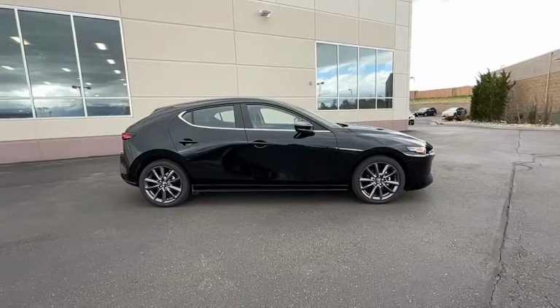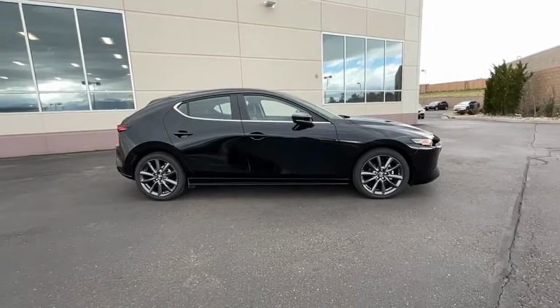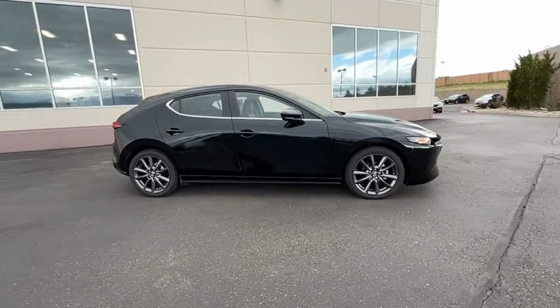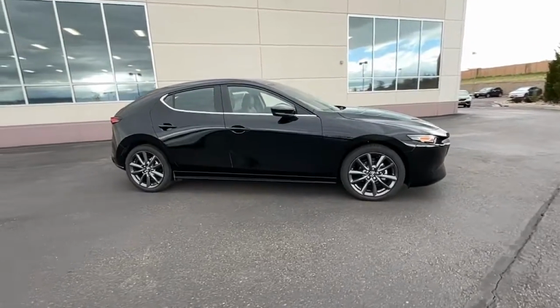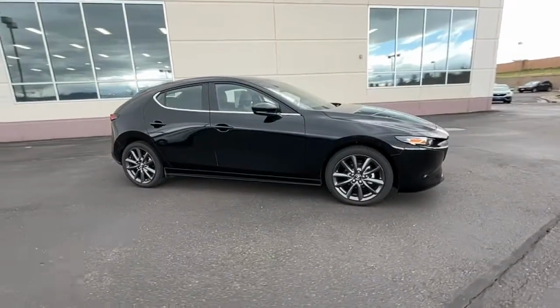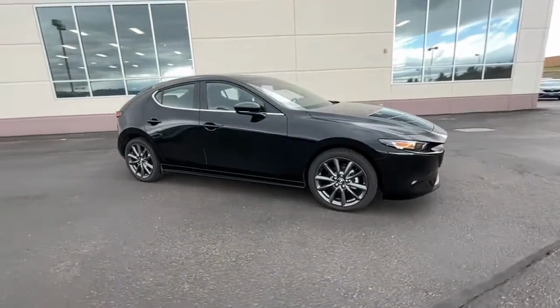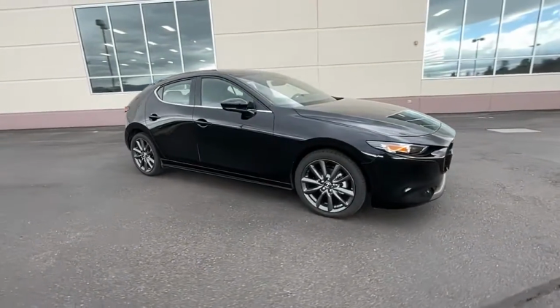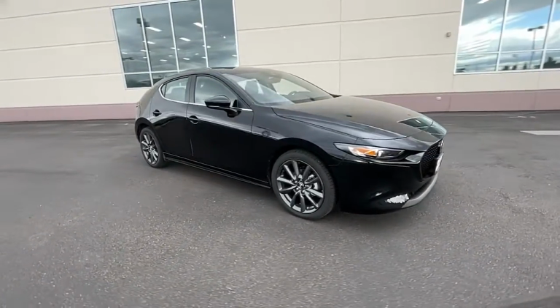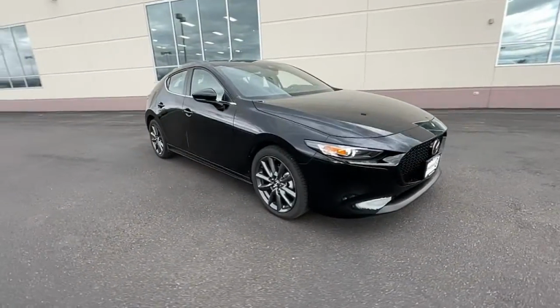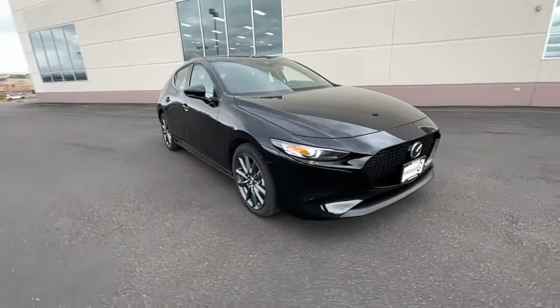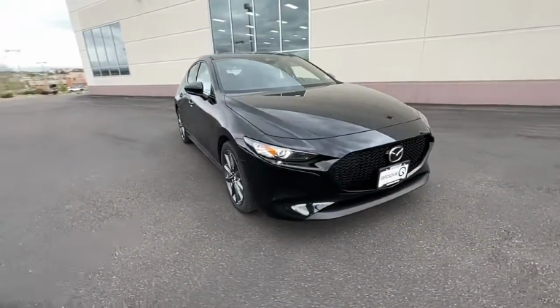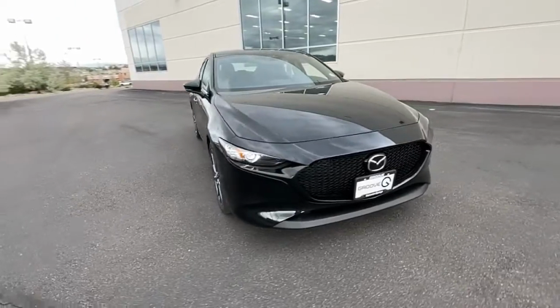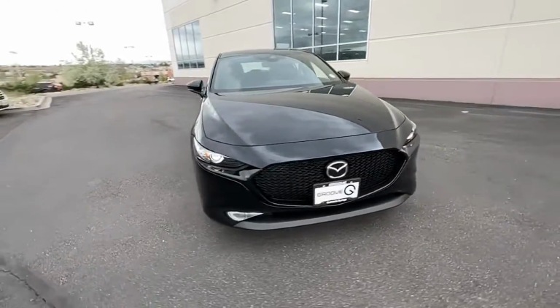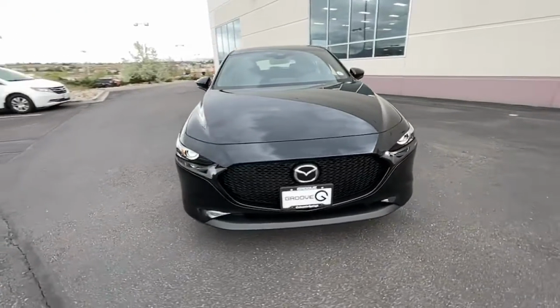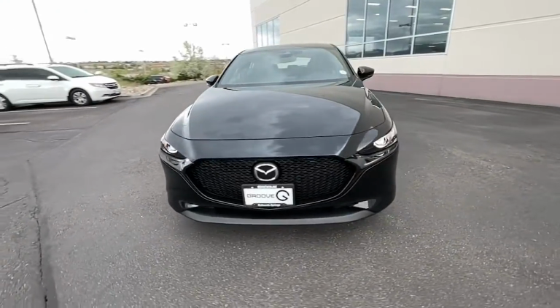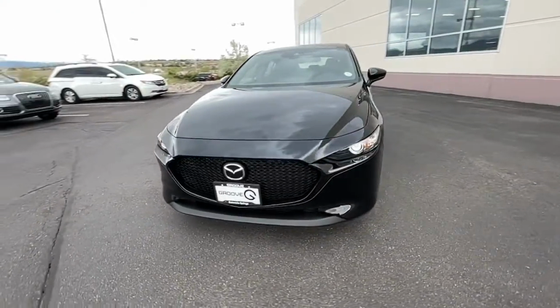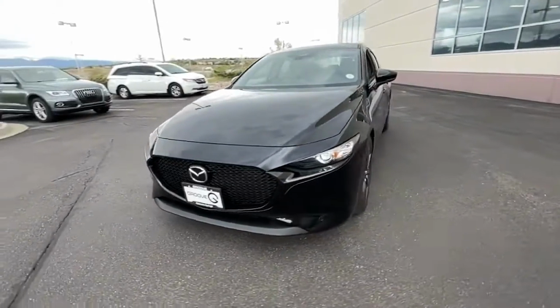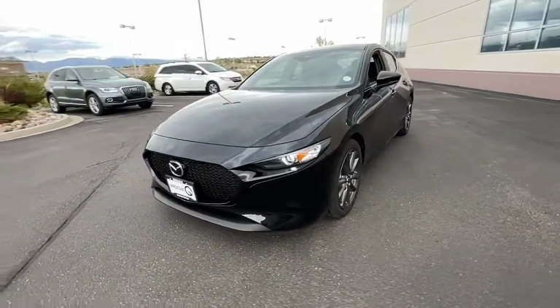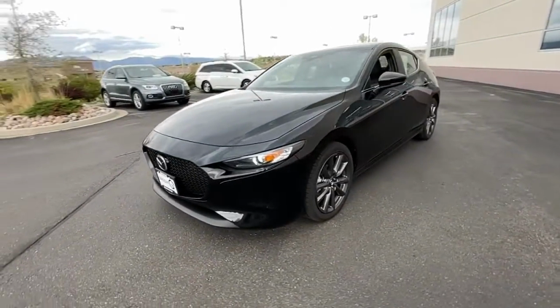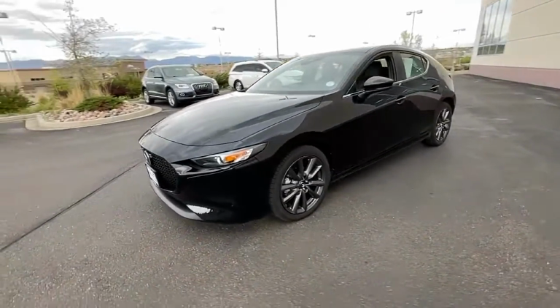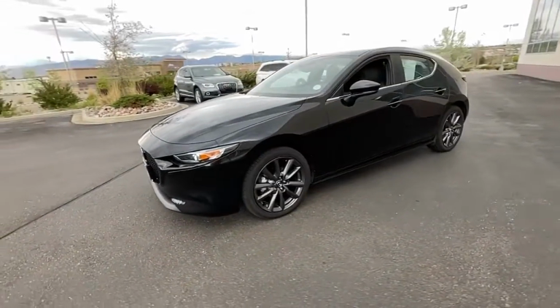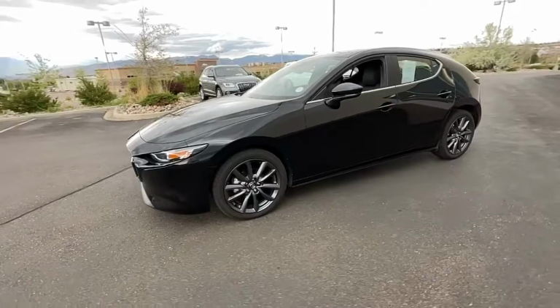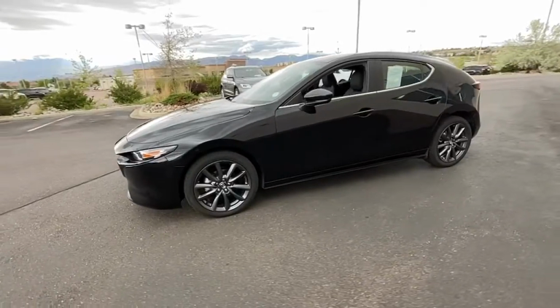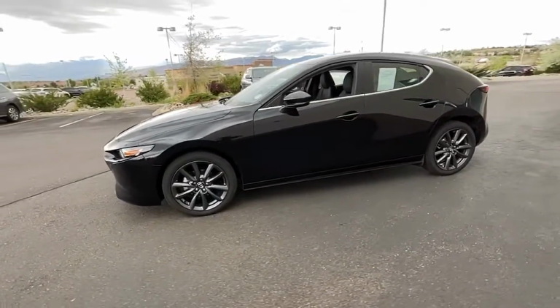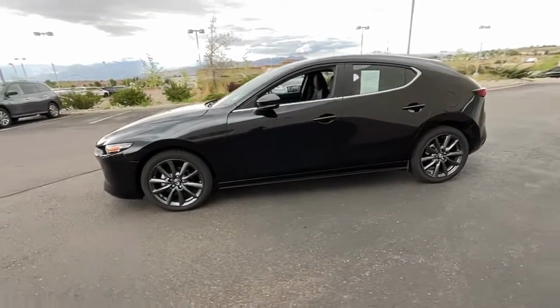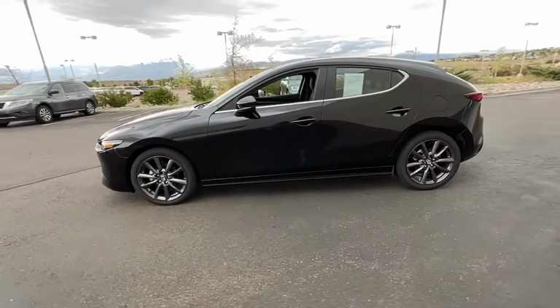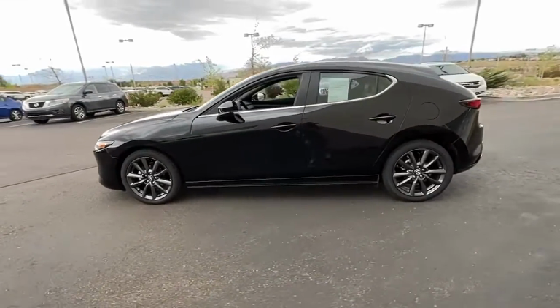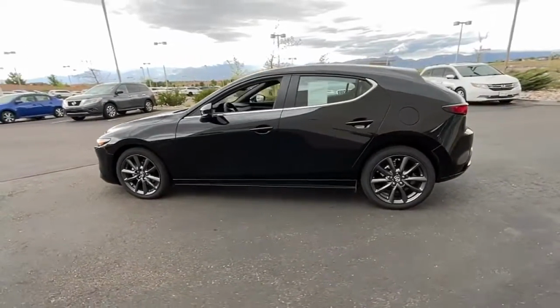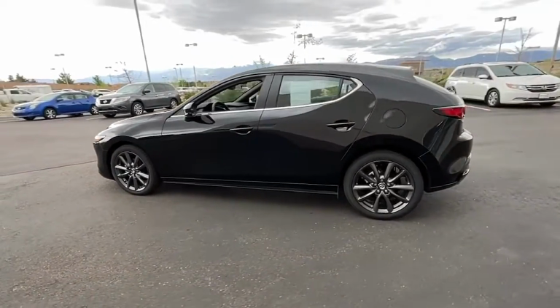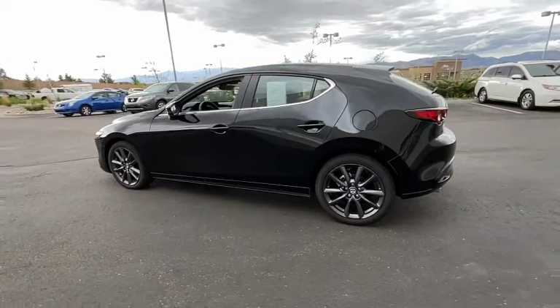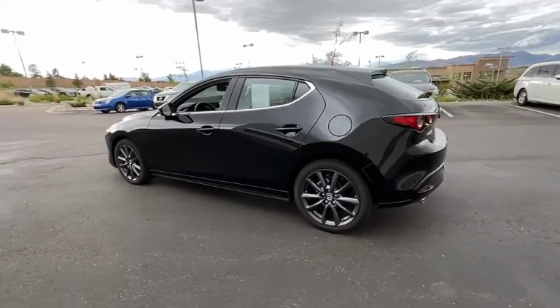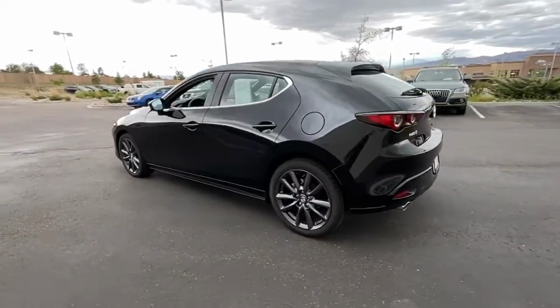Get a feel for the 2022 Mazda Mazda 3. This vehicle is an outstanding buy with fewer than 5,000 miles on the odometer. This Mazda 3 will capture your imagination and elevate your driving experience.